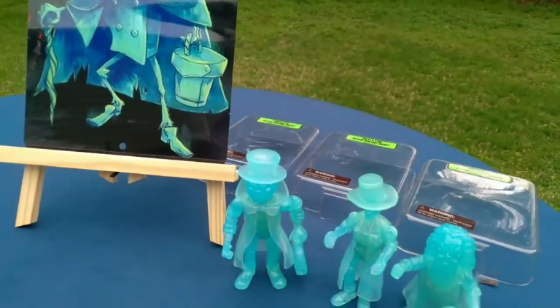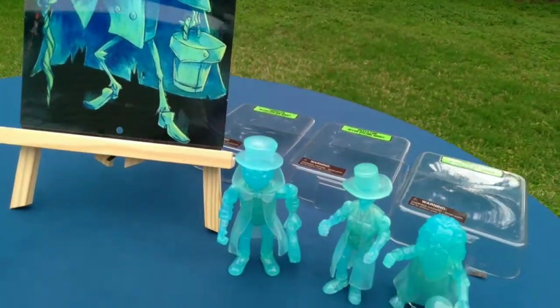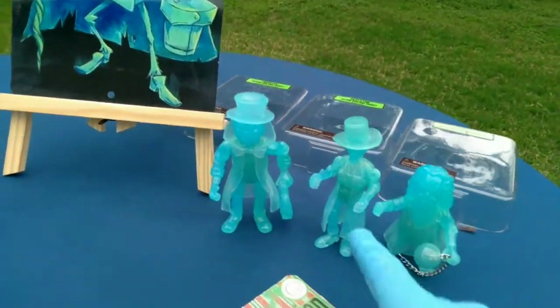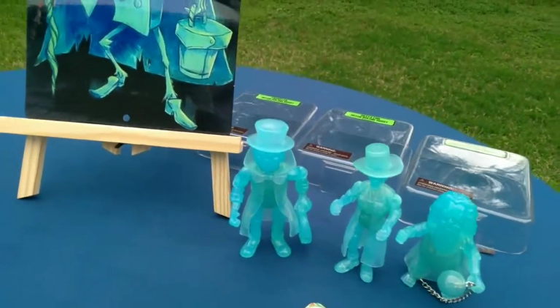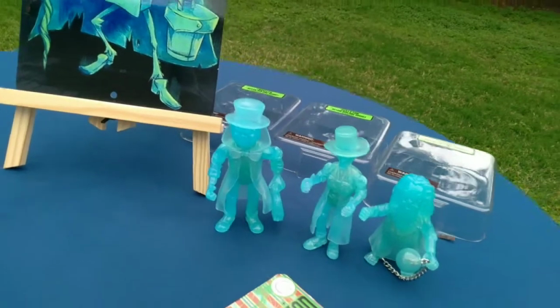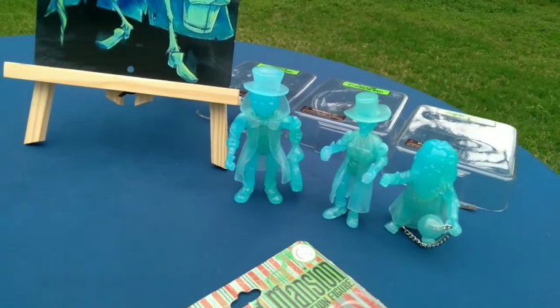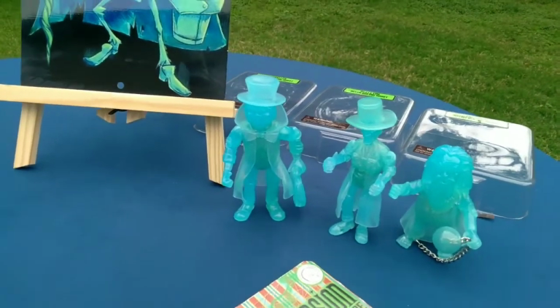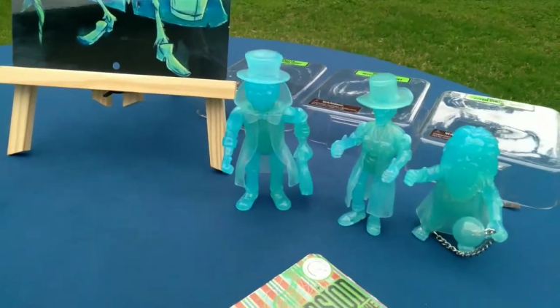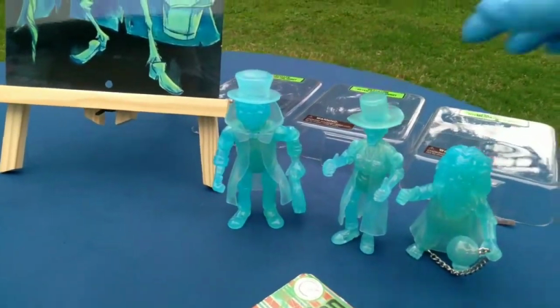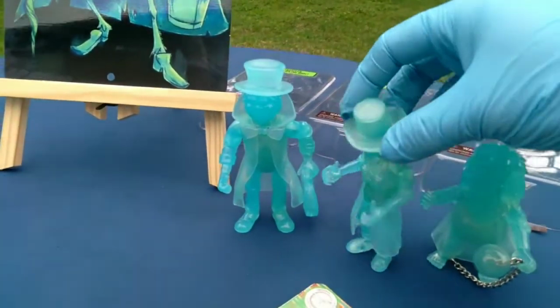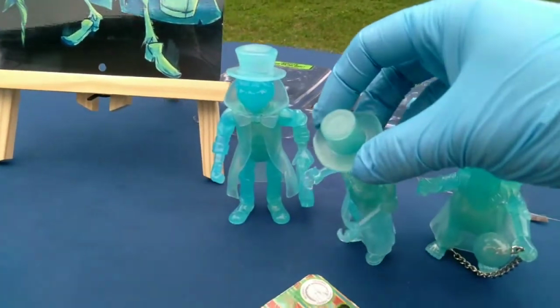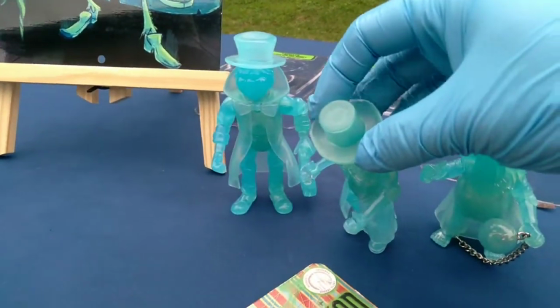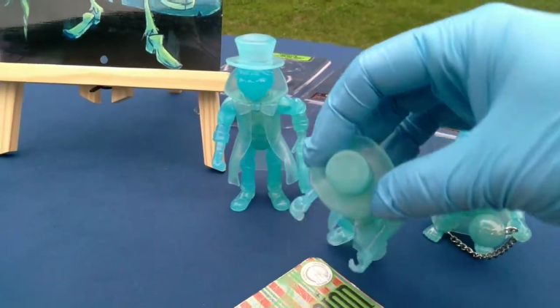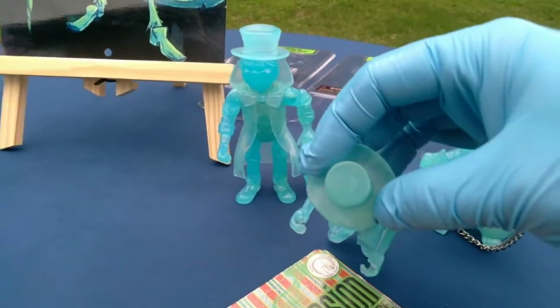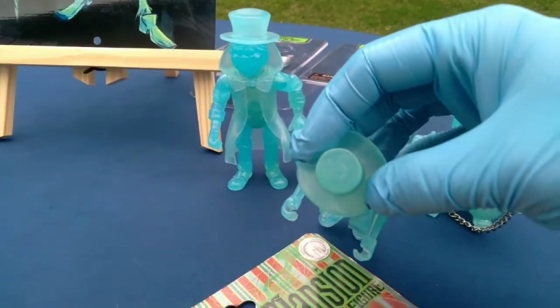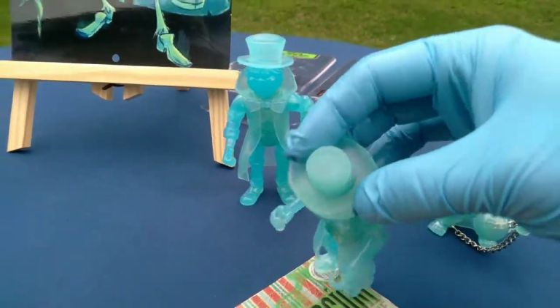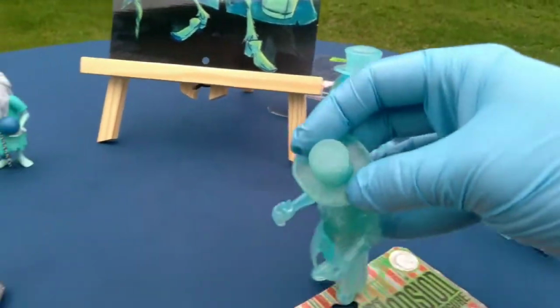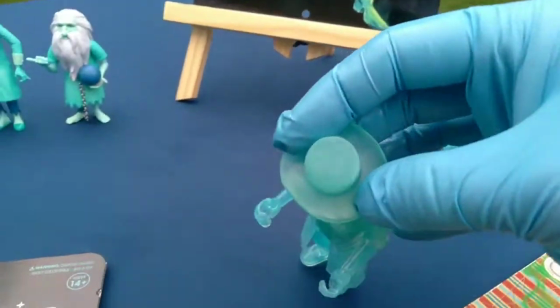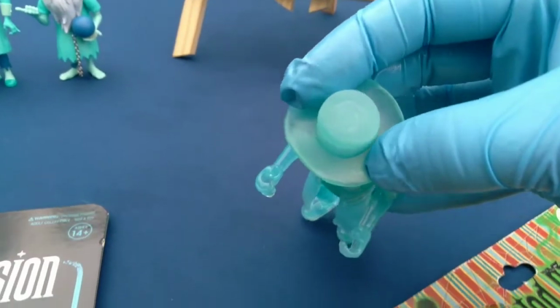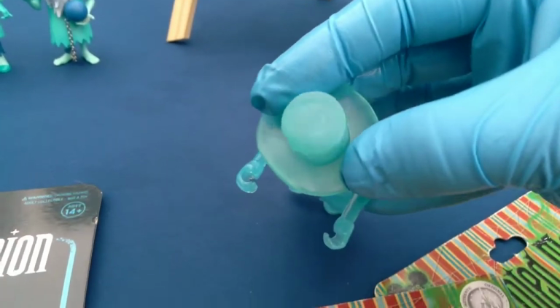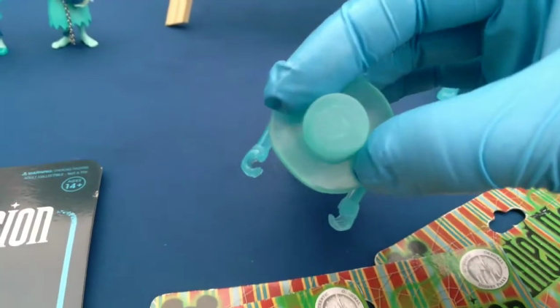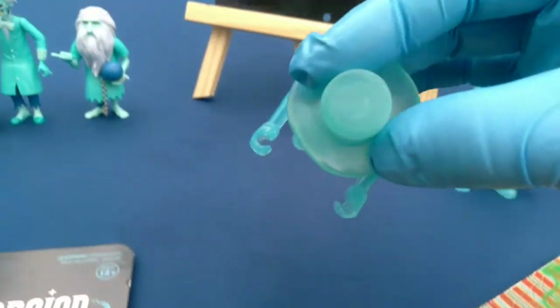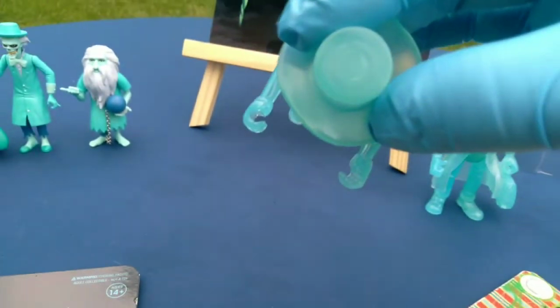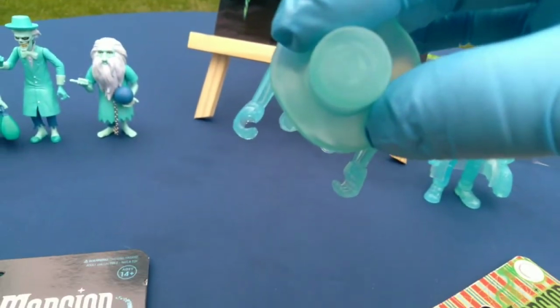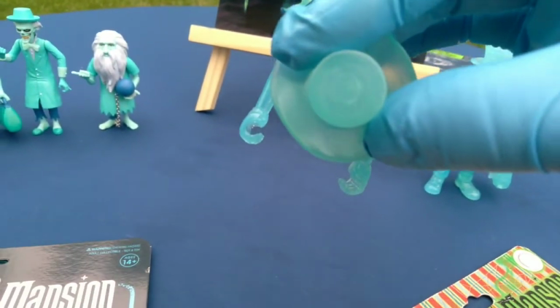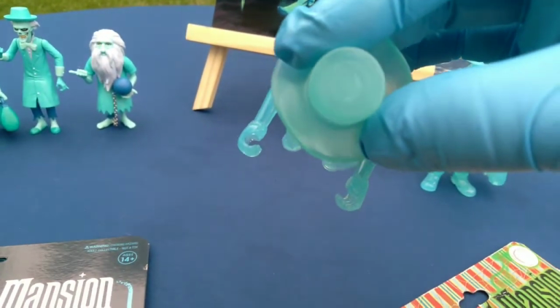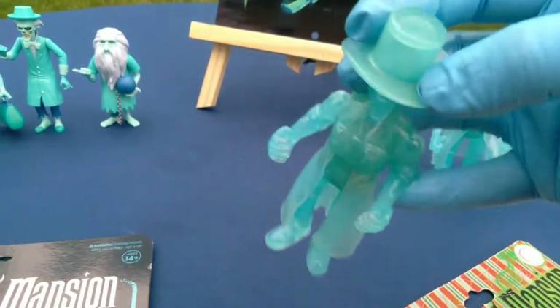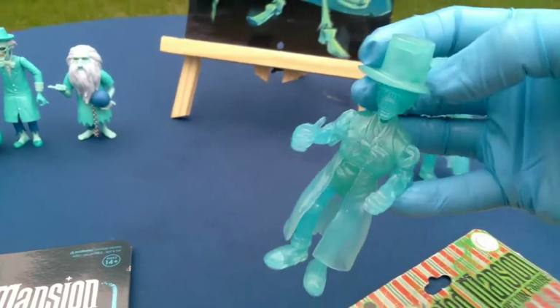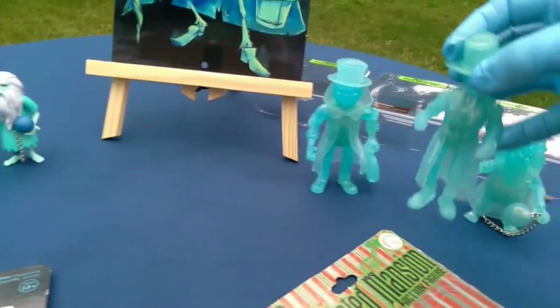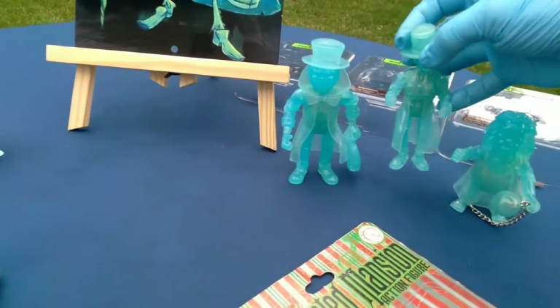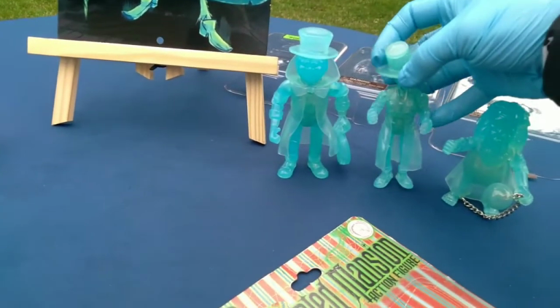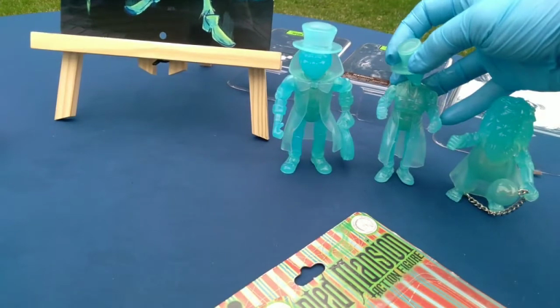Did this guy have no accessory? Look at his weird hands — he's definitely supposed to hold something. Maybe an earlier packaging type.